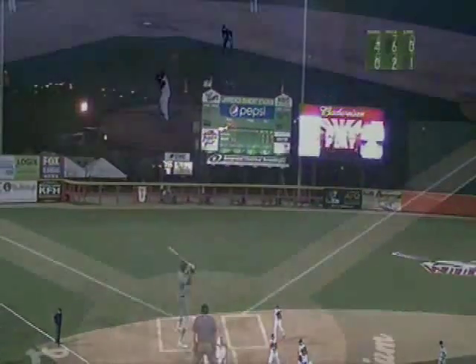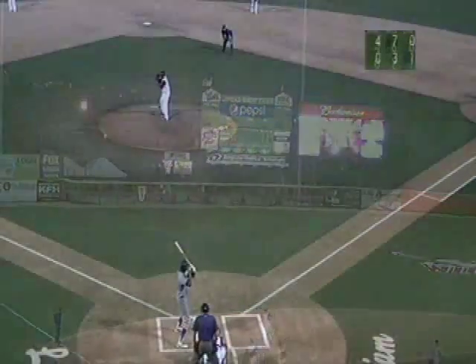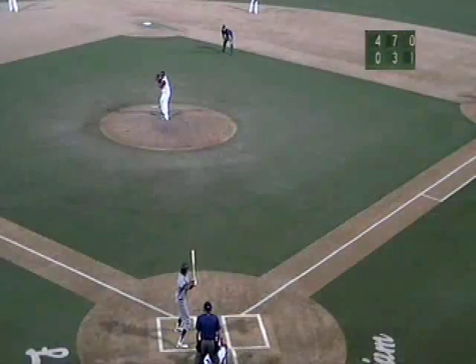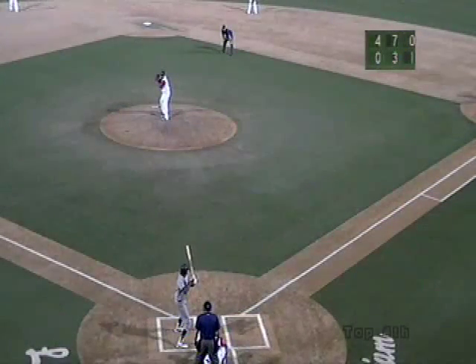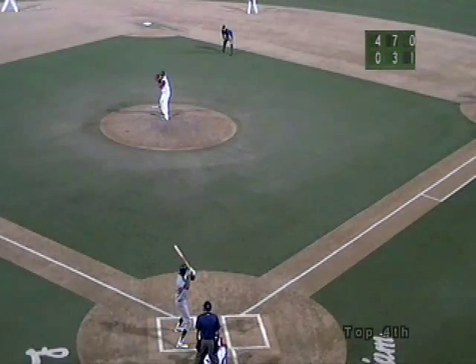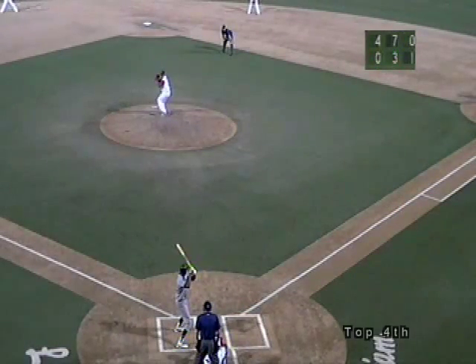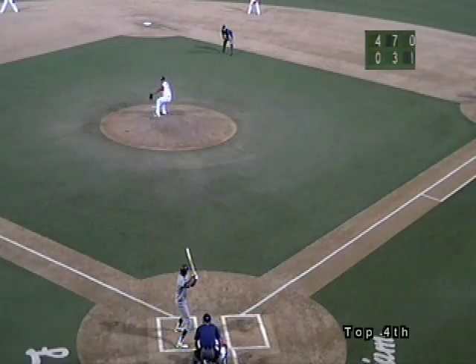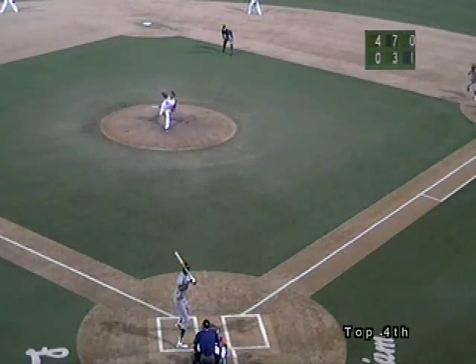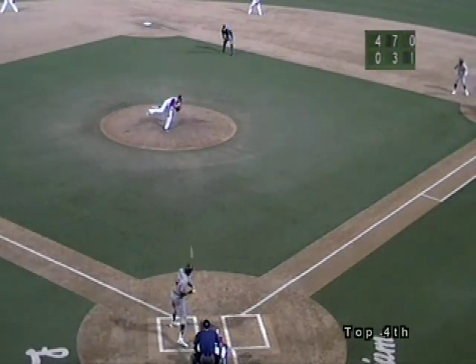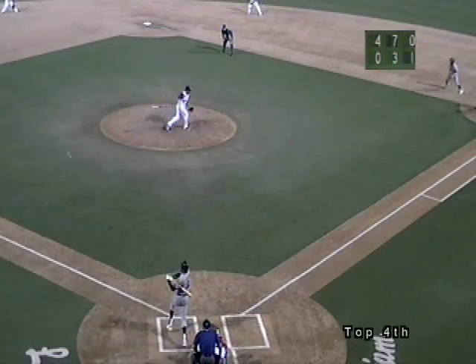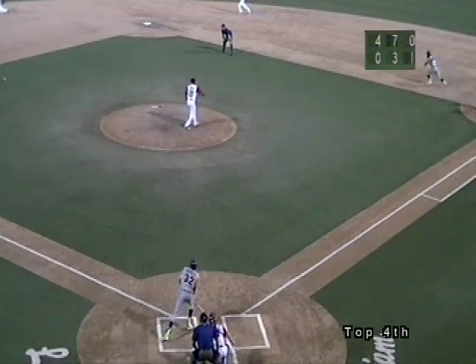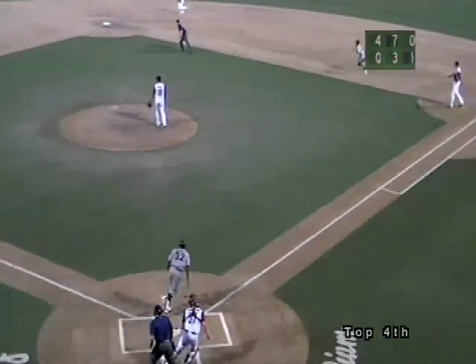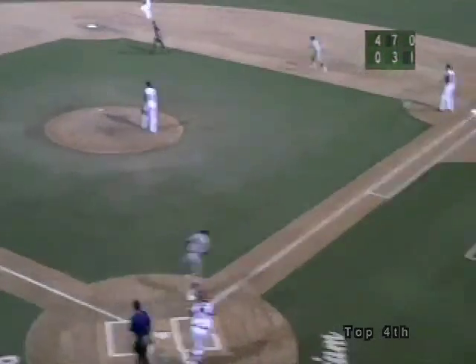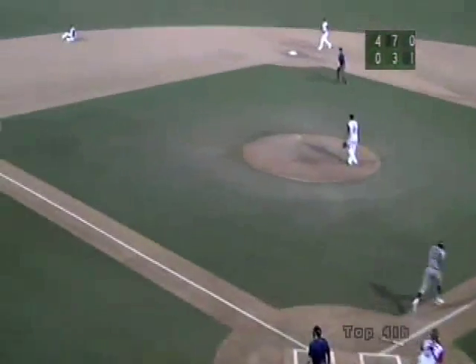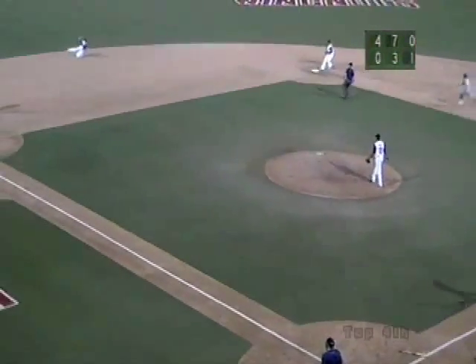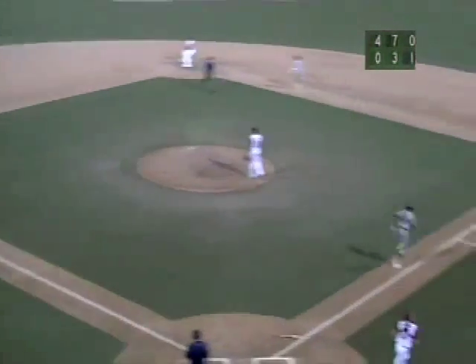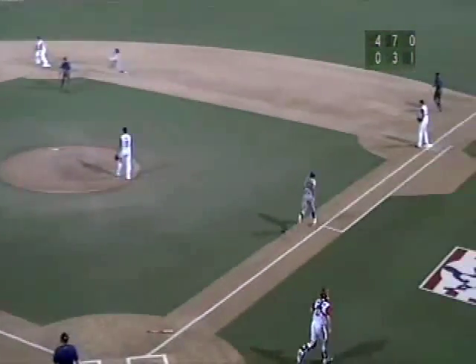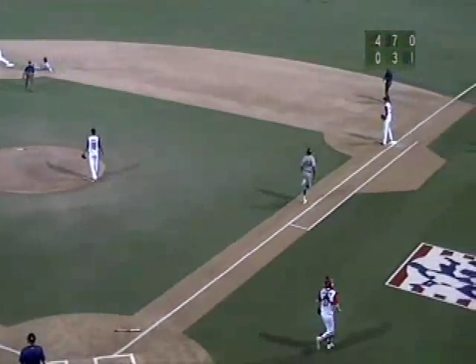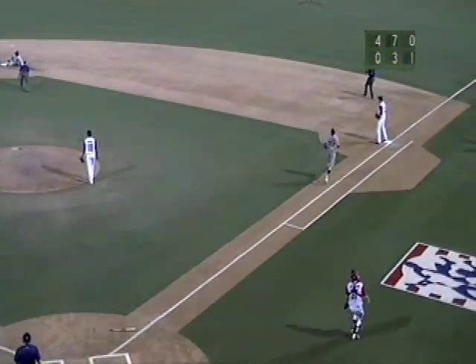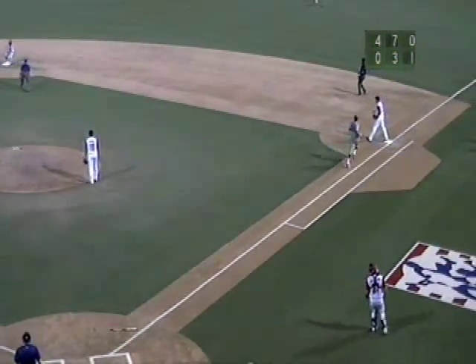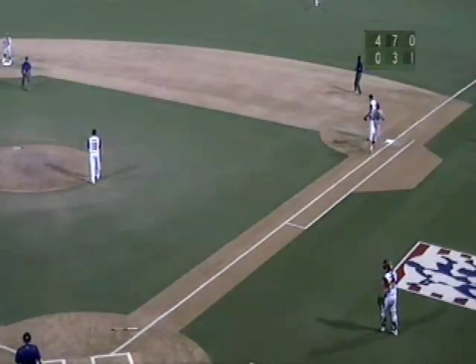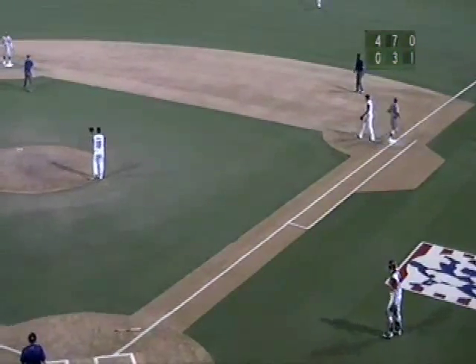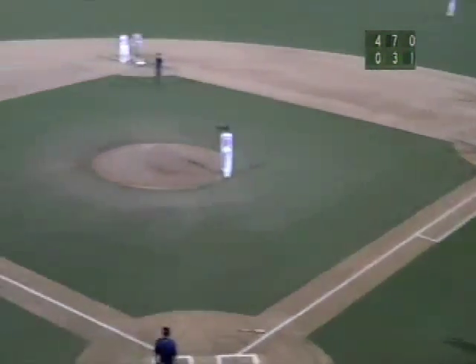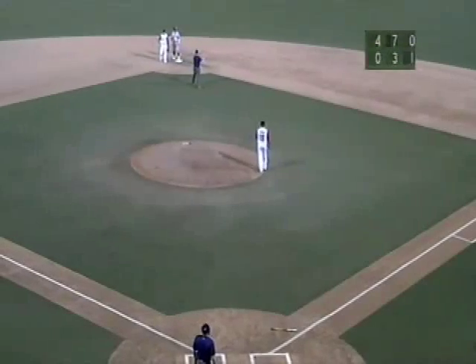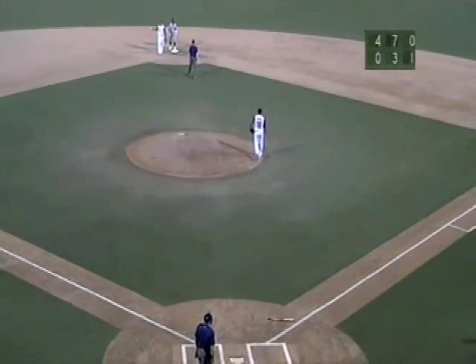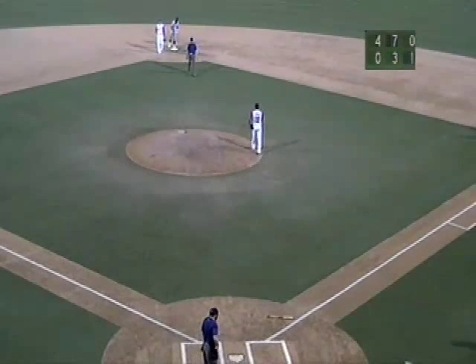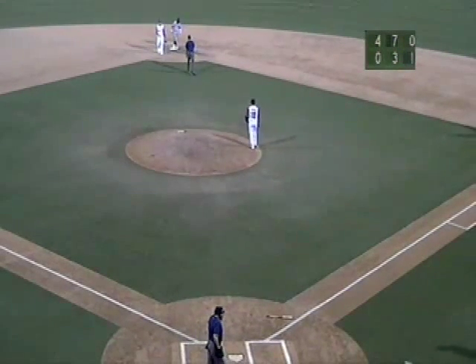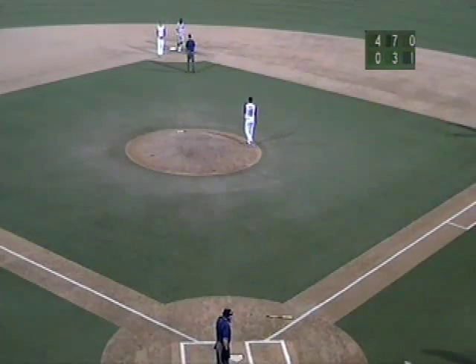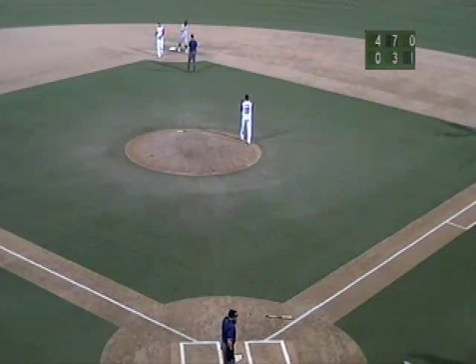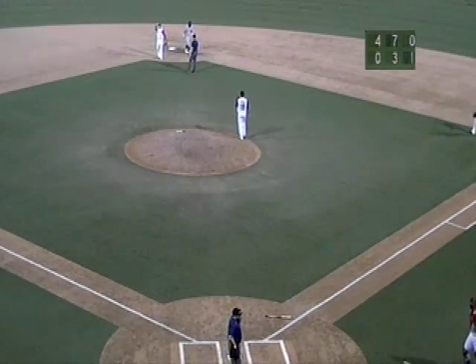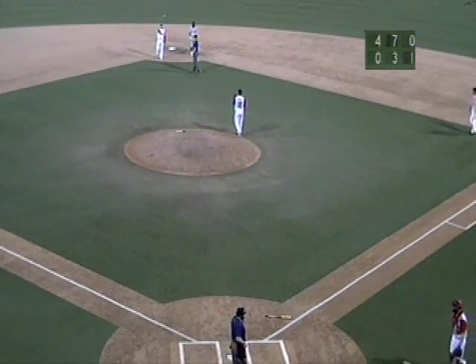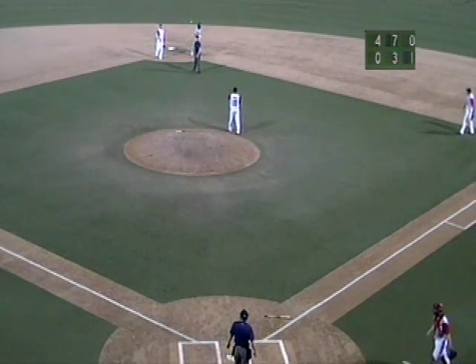Pulled for Rod Bauer. And the 0-1 pitch — swing and a ground ball towards the hole. Corey backhands, slides — he's got it. Gets up, the throw to second. It's just in time to force out Mike Massaro. Great play by Ryan Corey.